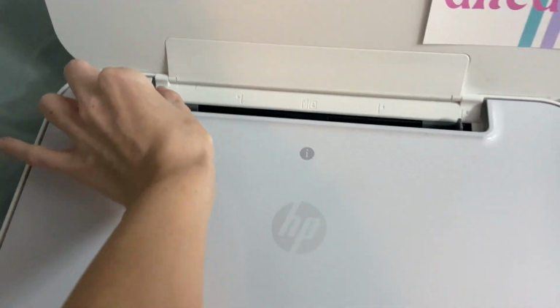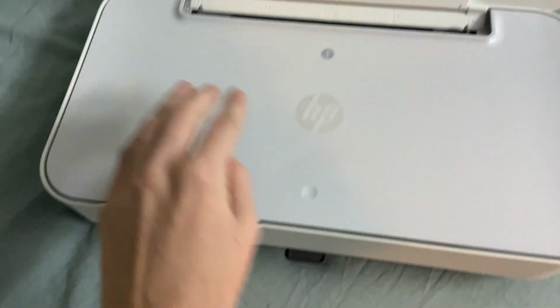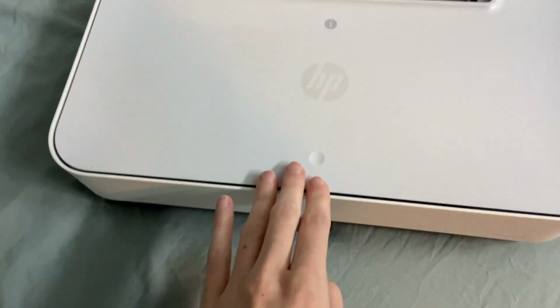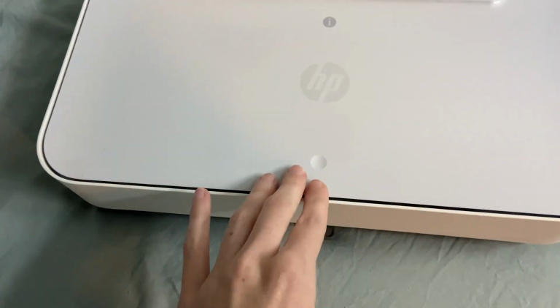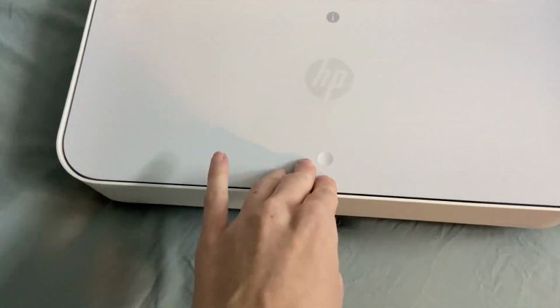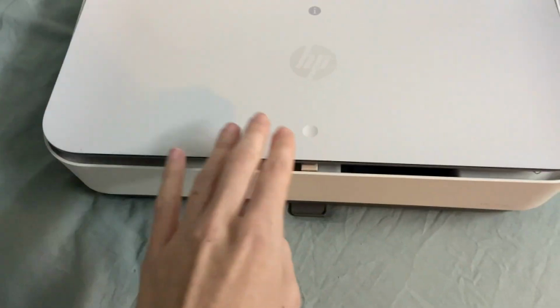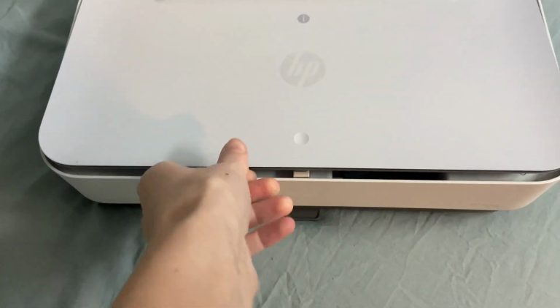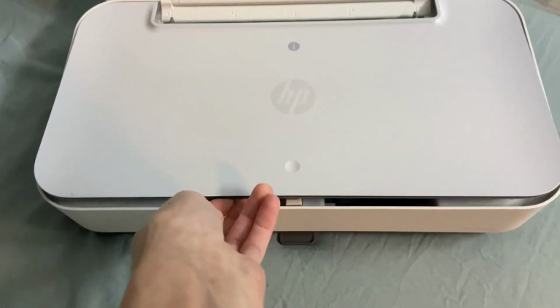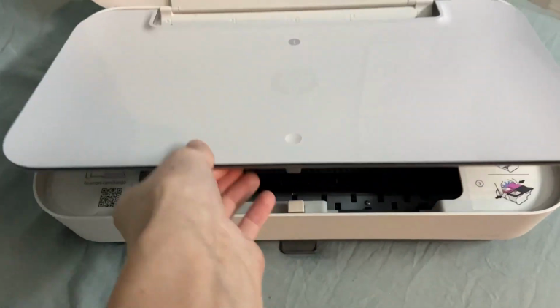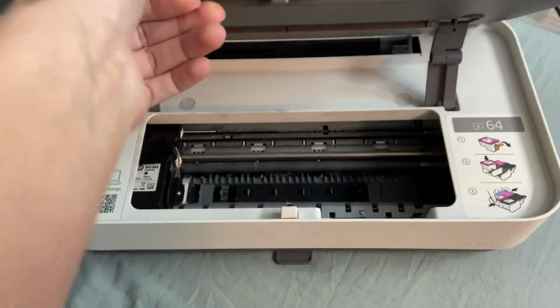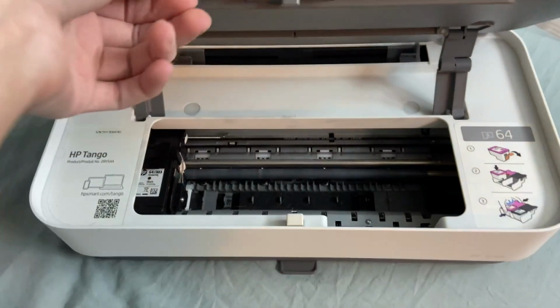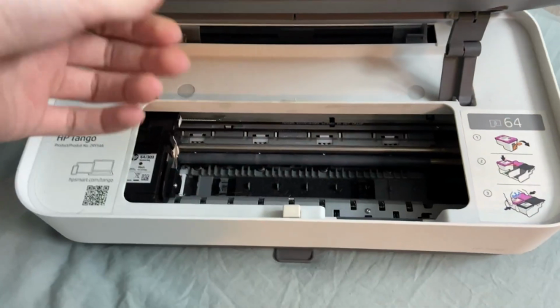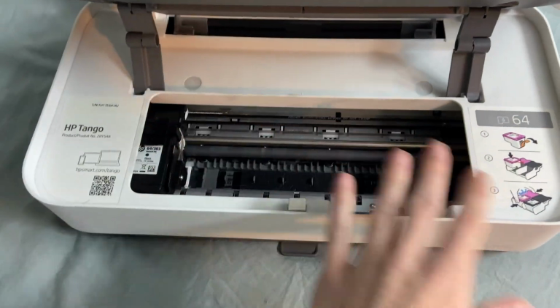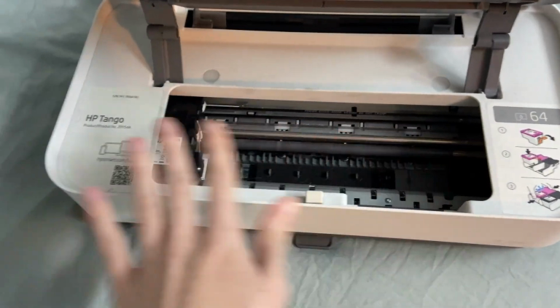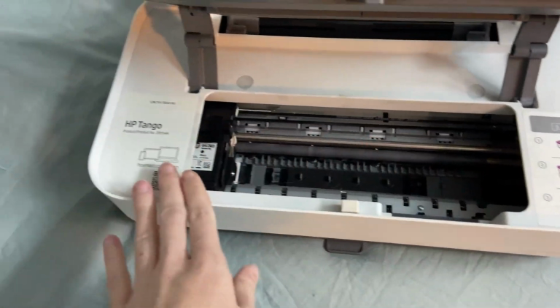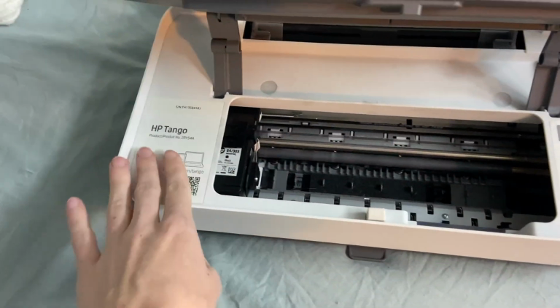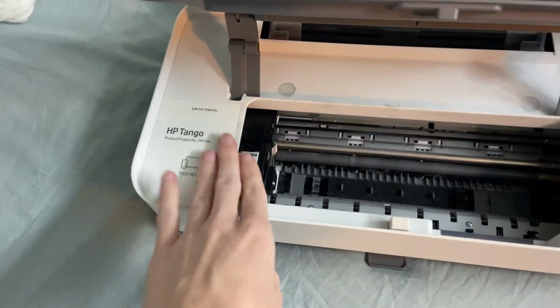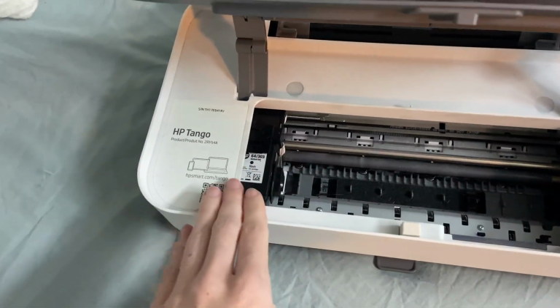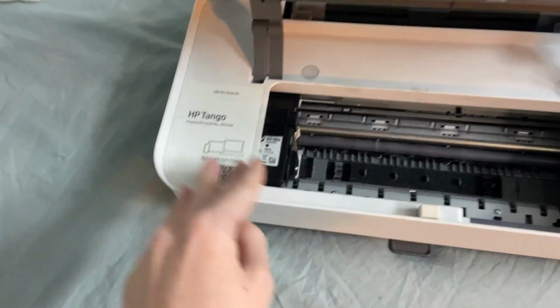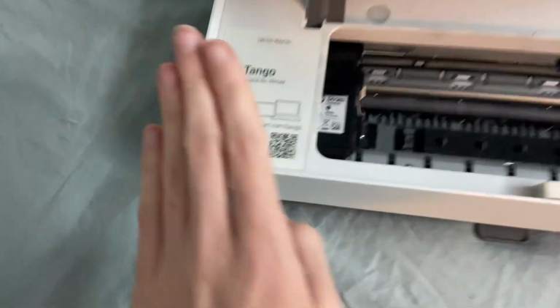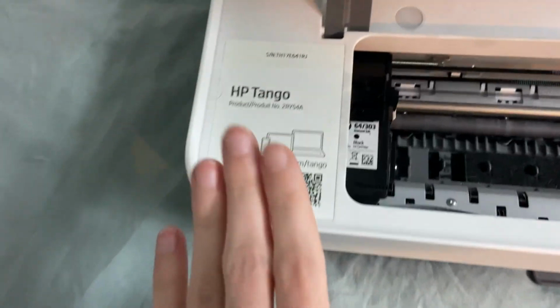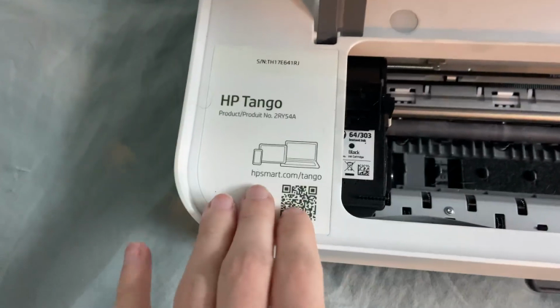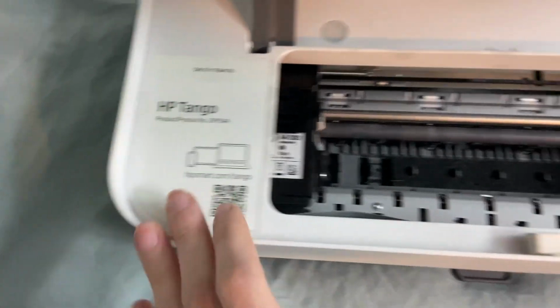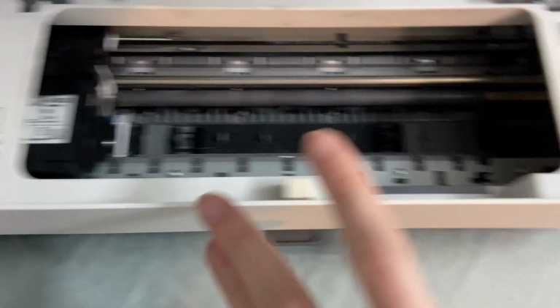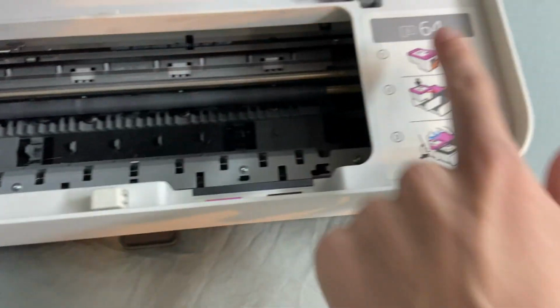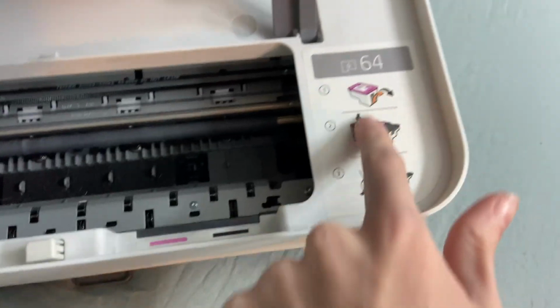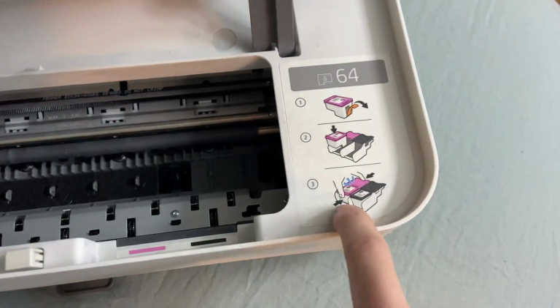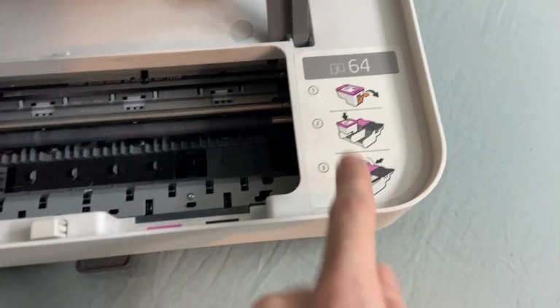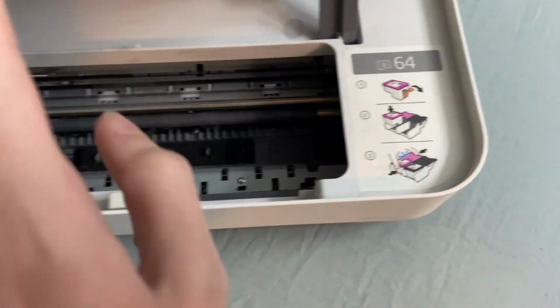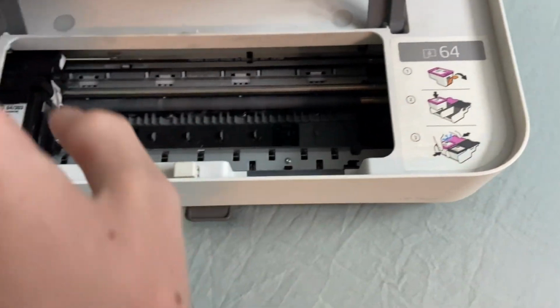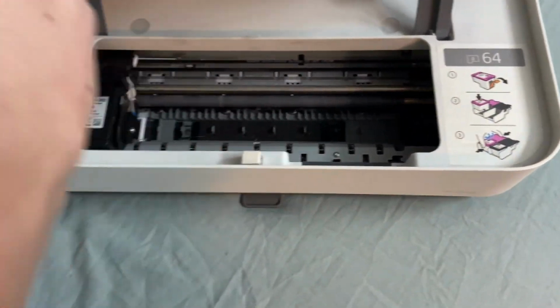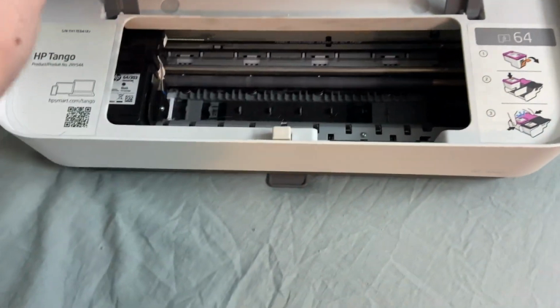To open it, you can pop that and then you would open it to get to the ink. That's how you would change out the product information, and then it has a little description on how to change the inks out.